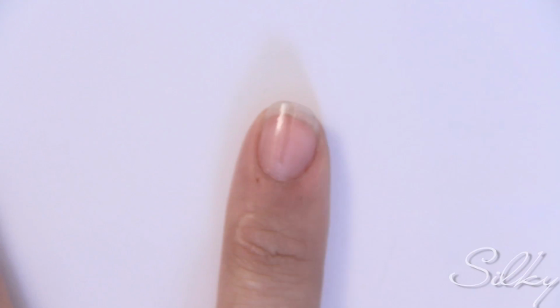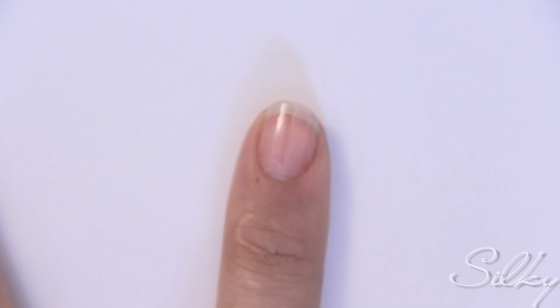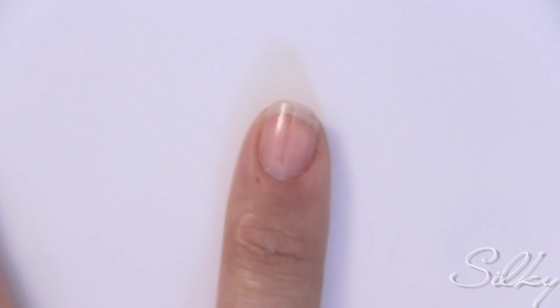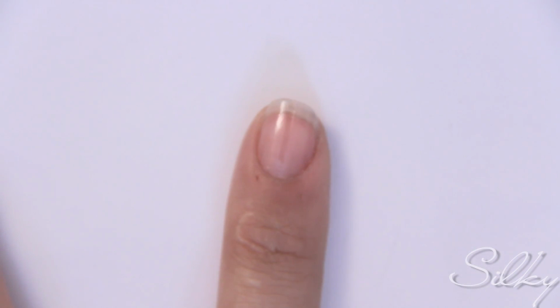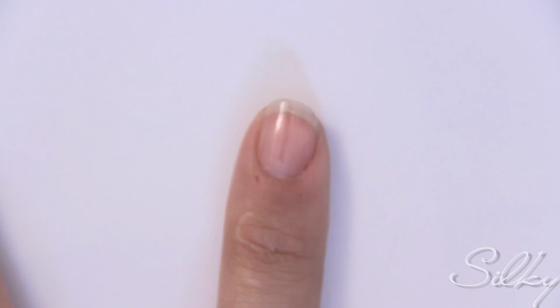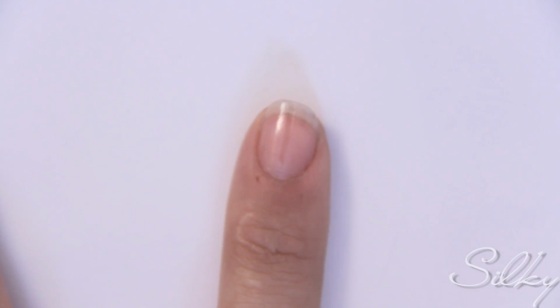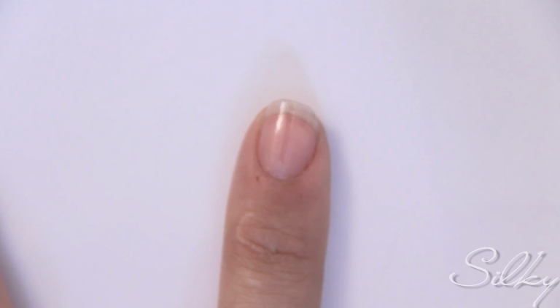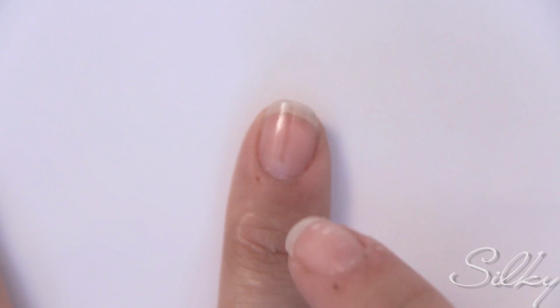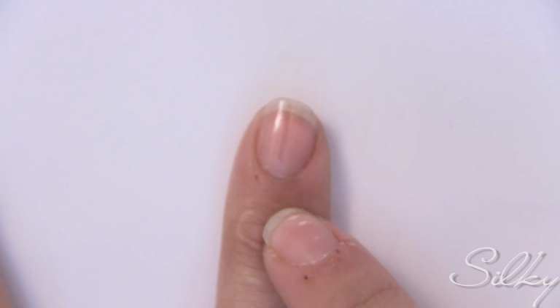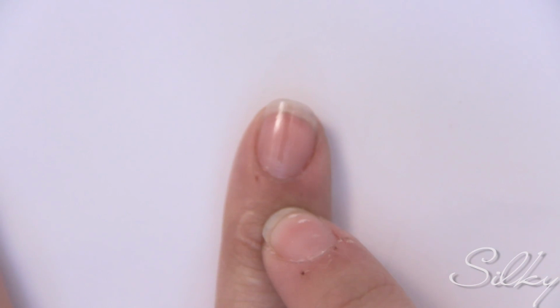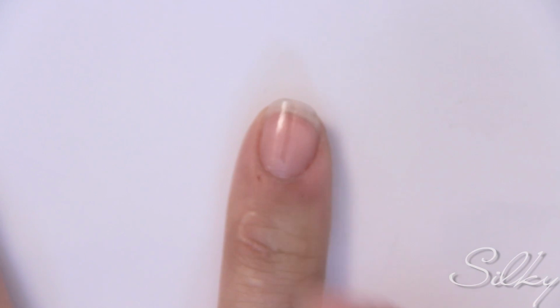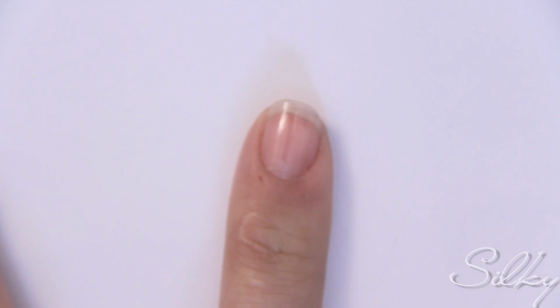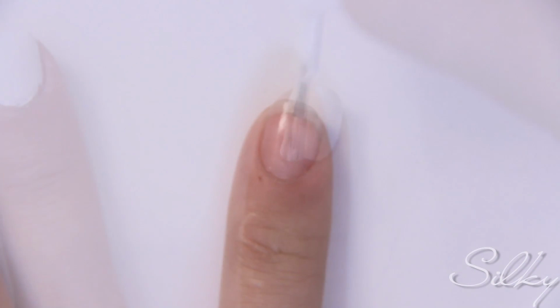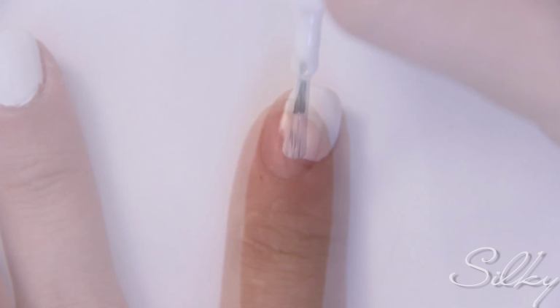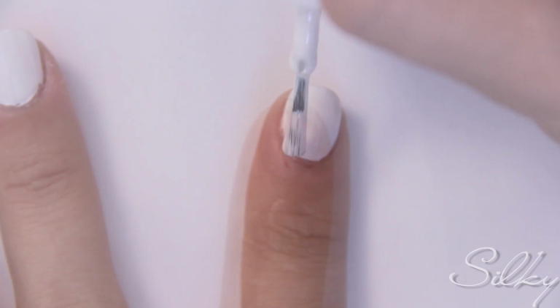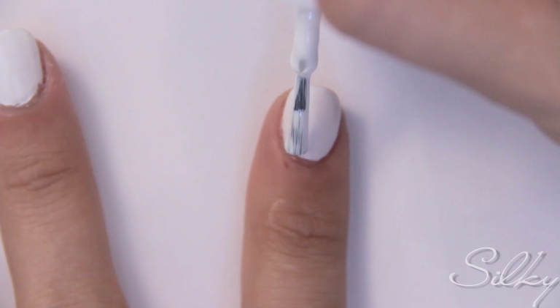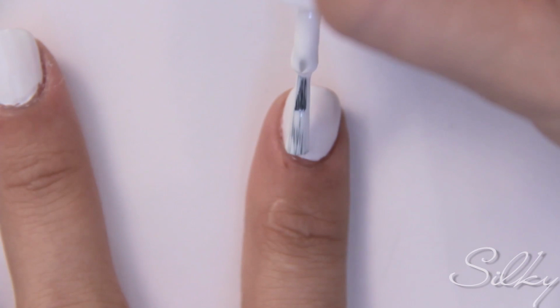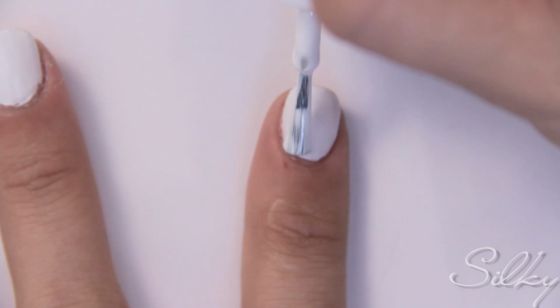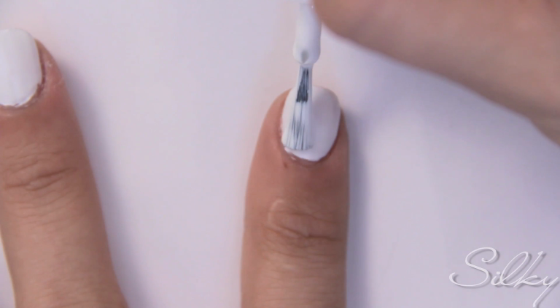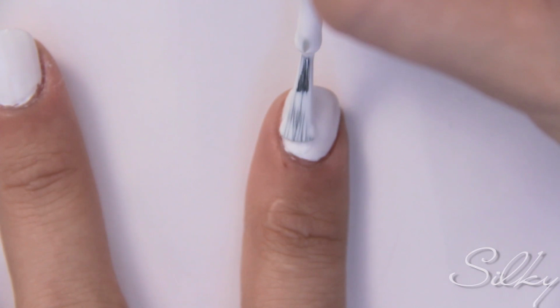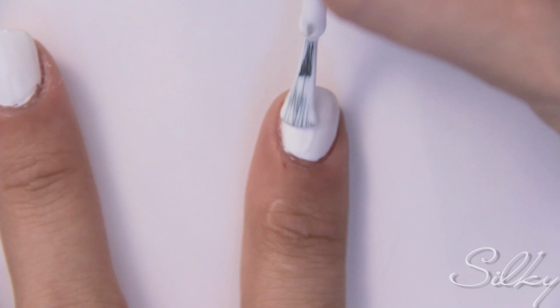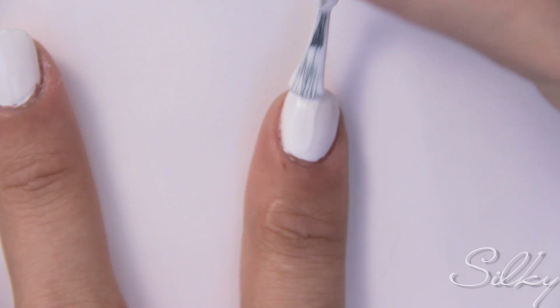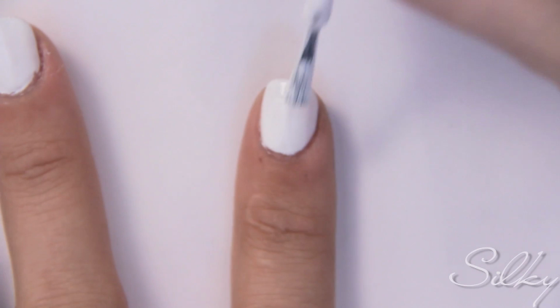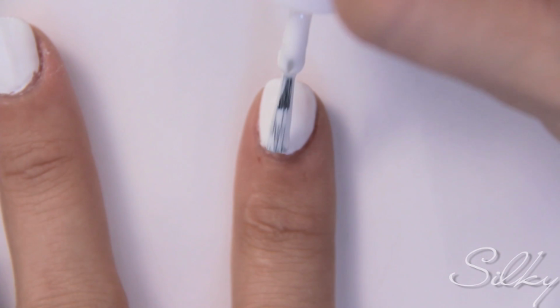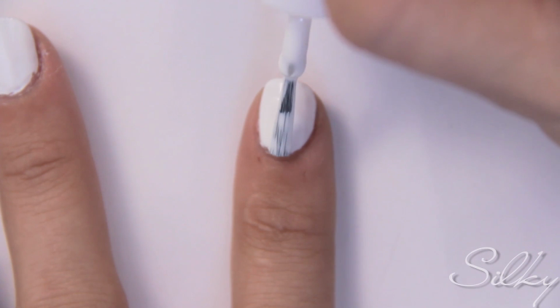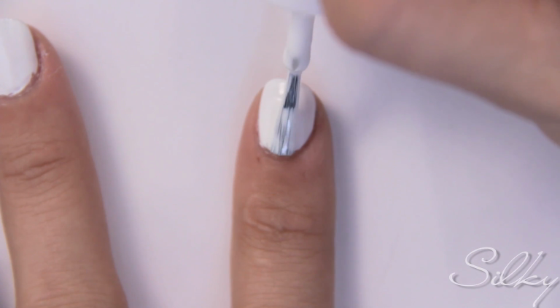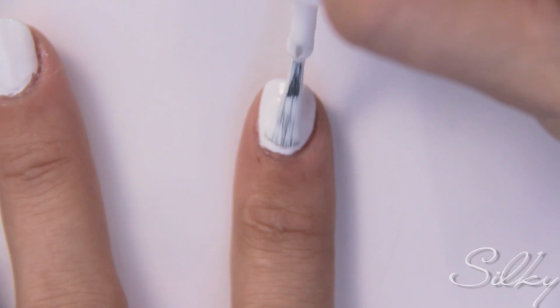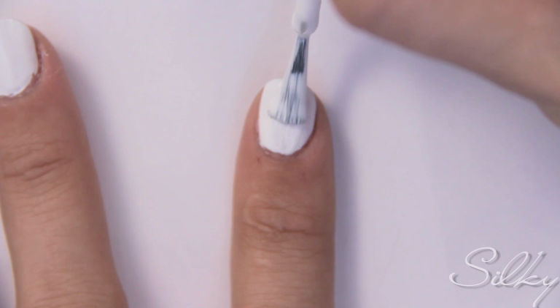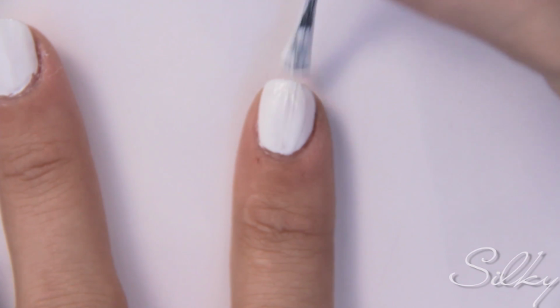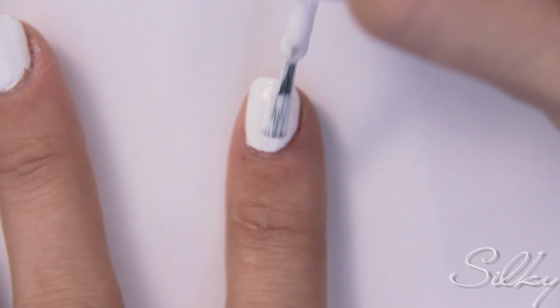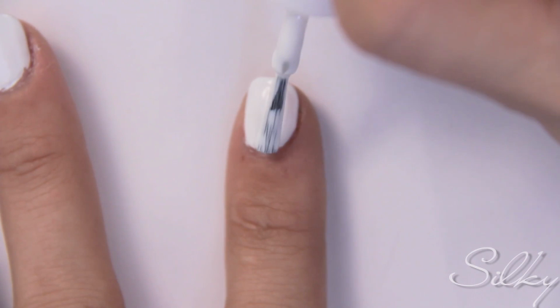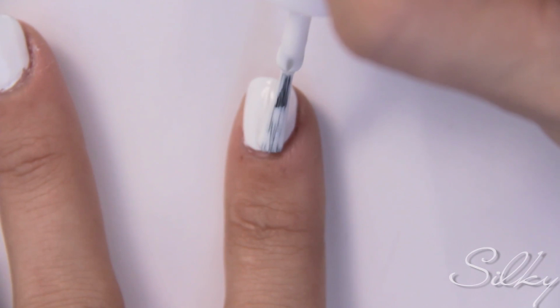Apply a base coat to all of your nails. Next, do two coats of a white nail polish. Wait until it dries.